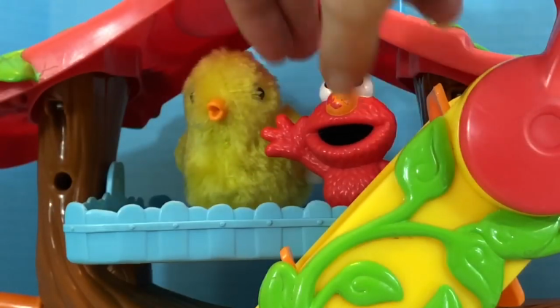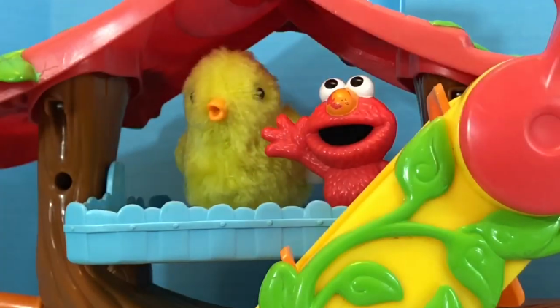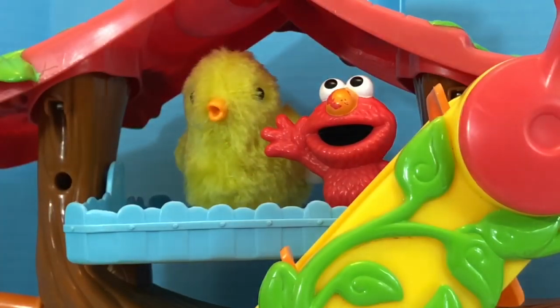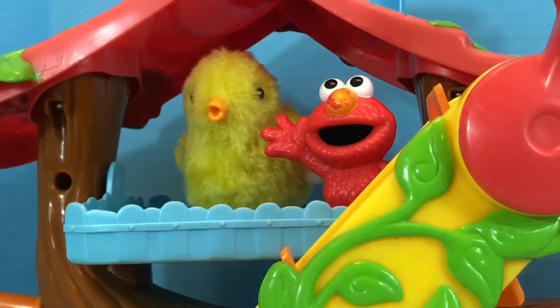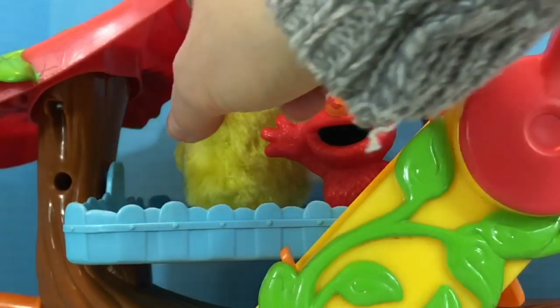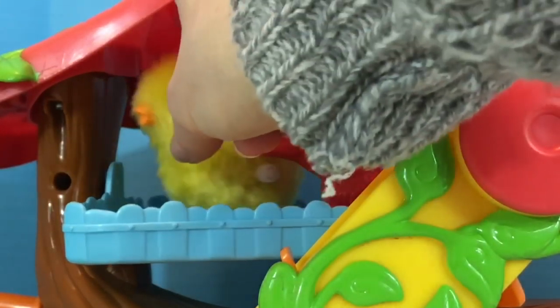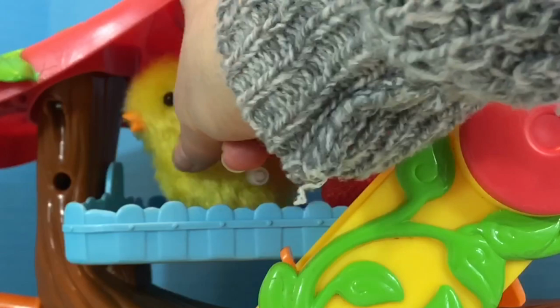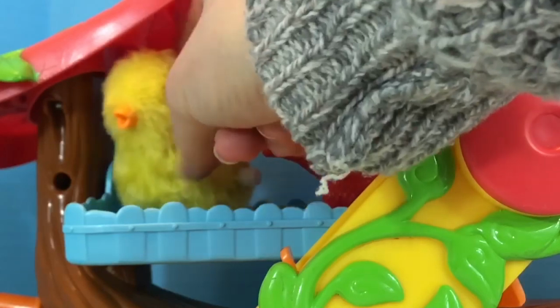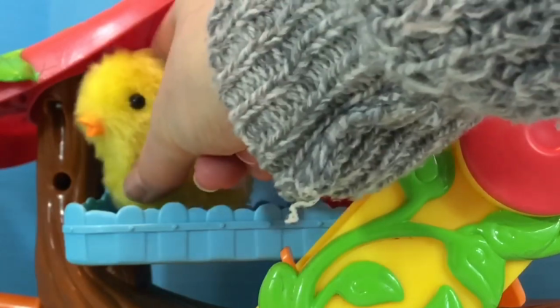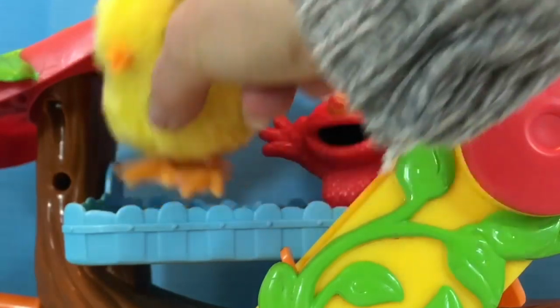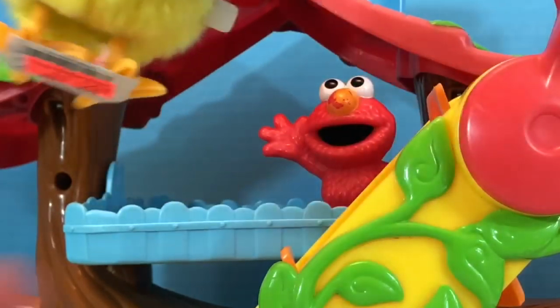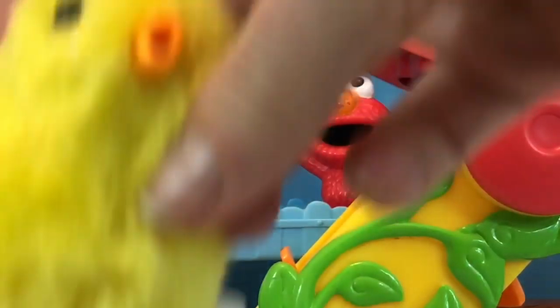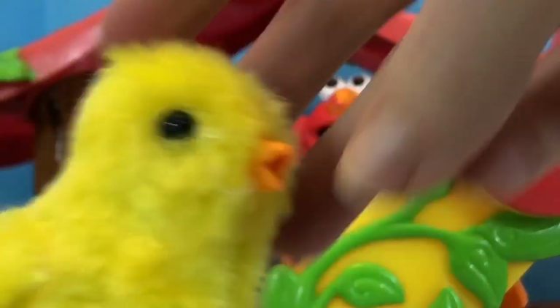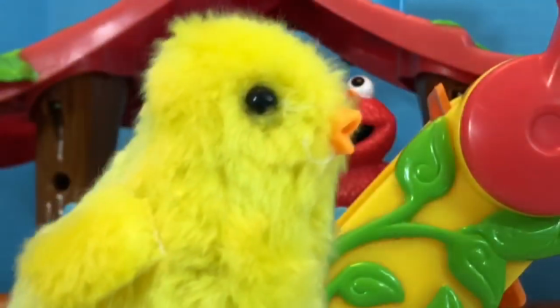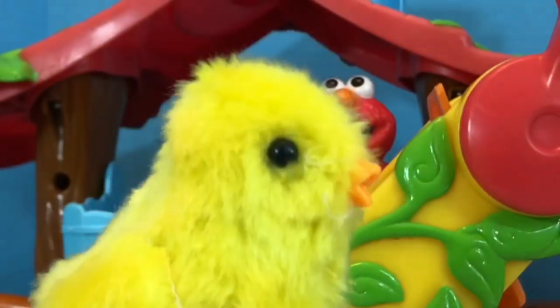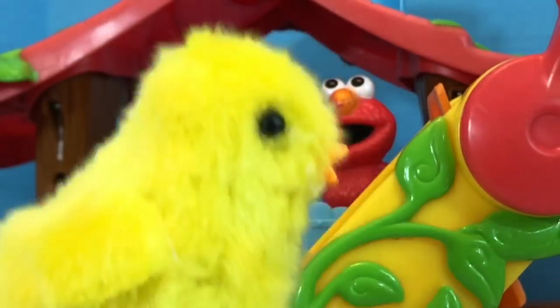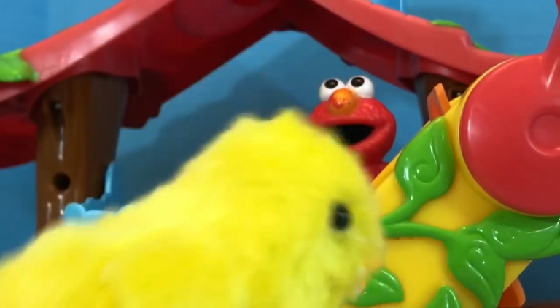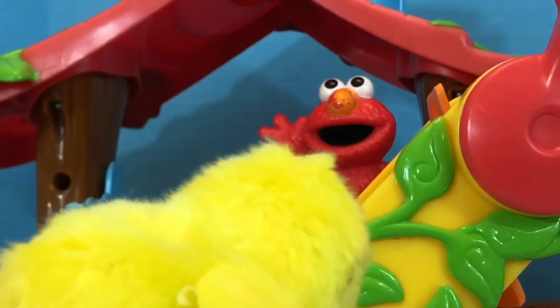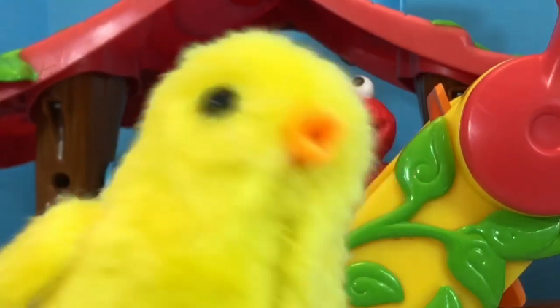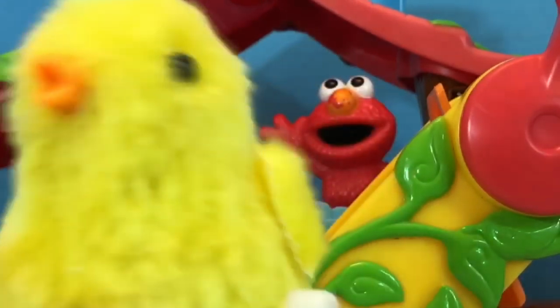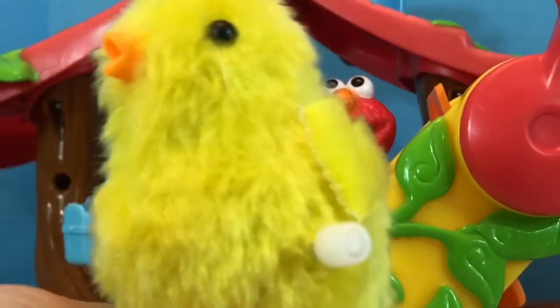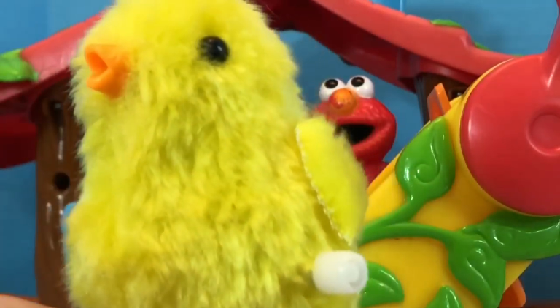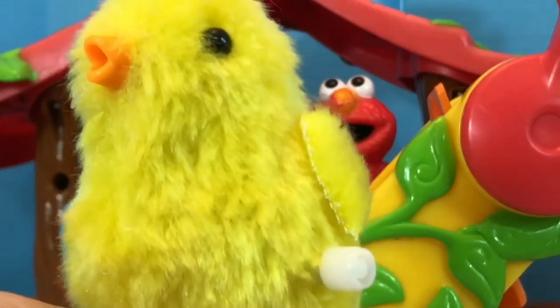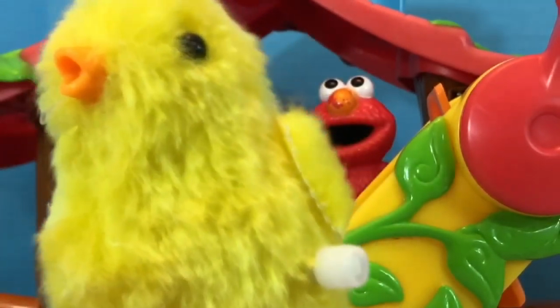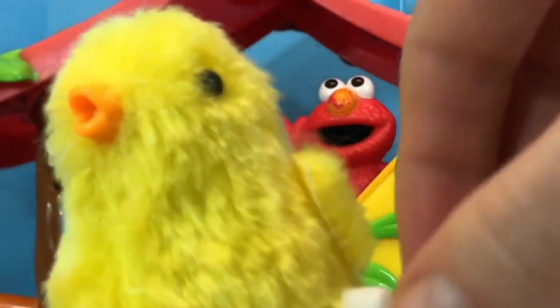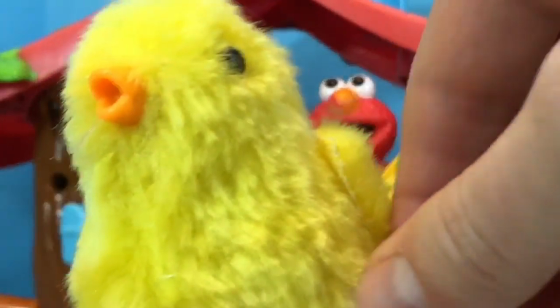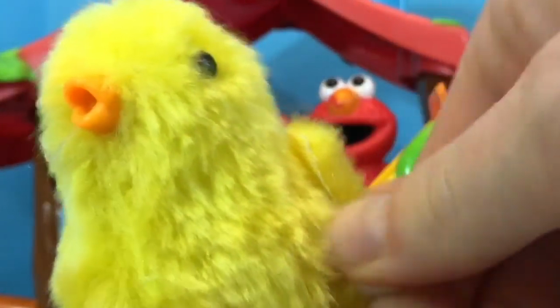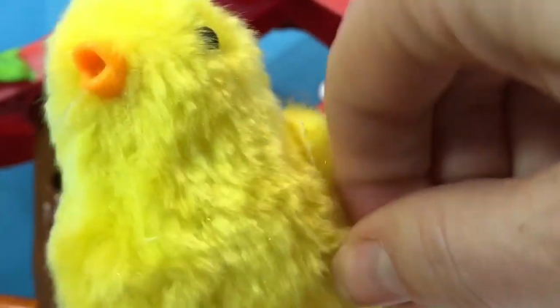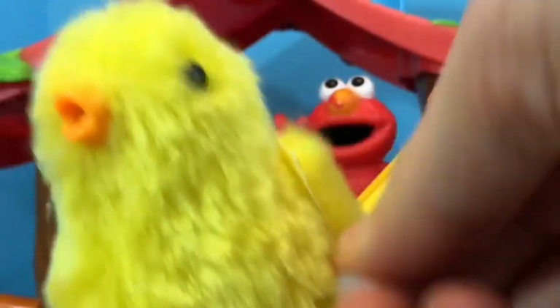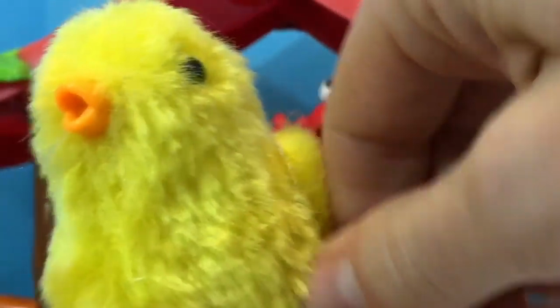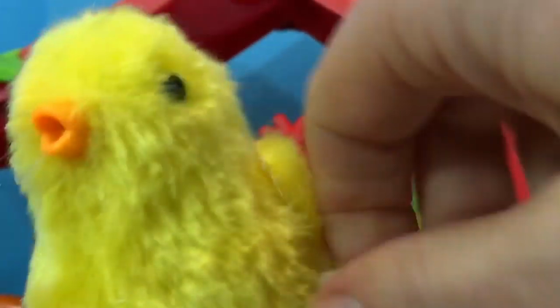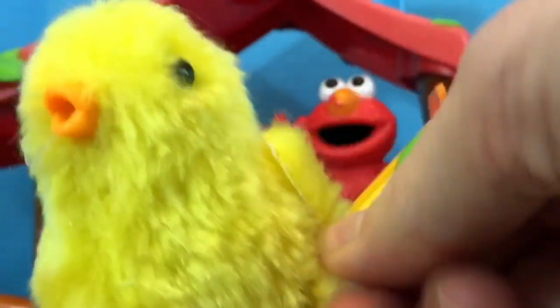Kitty's not in the way this time, so we'll wind Elmo all the way up on the conveyor belt. Hop up! And look what's in the tree house — a soft yellow chick, a baby chicken. I wonder if Kitty's going to think this is a real chicken.